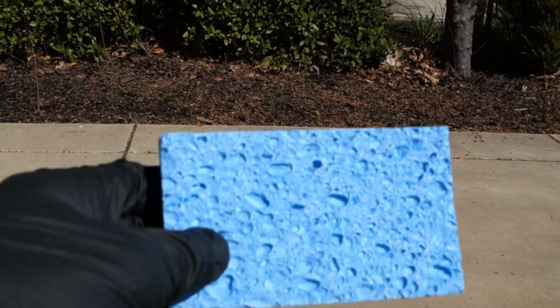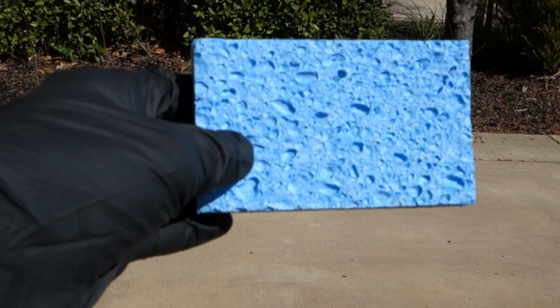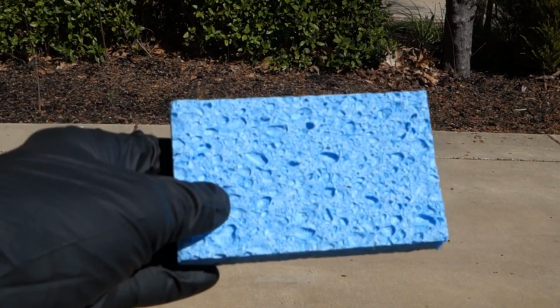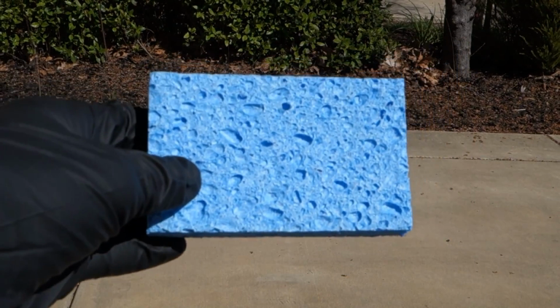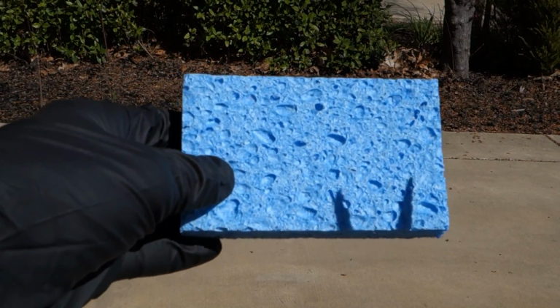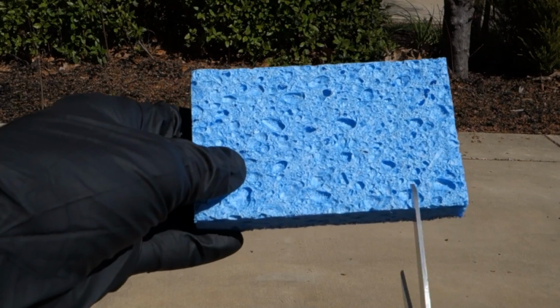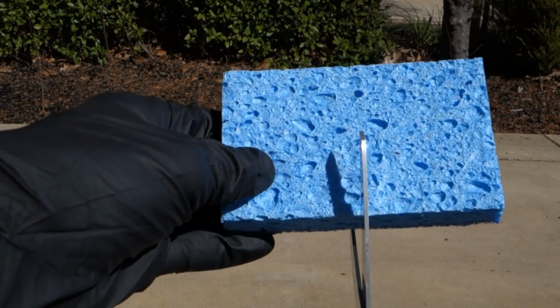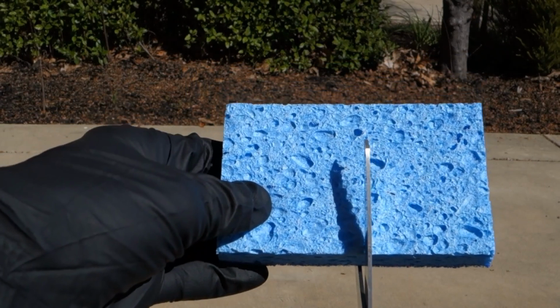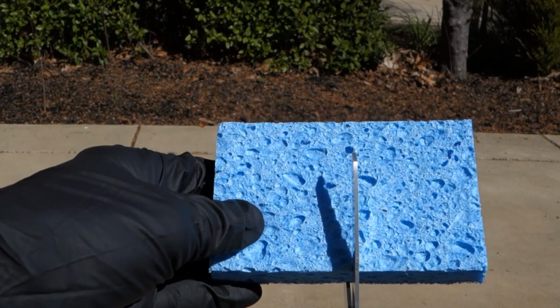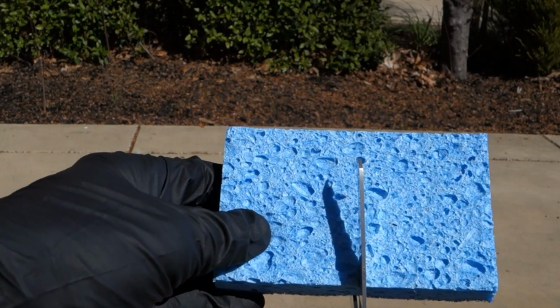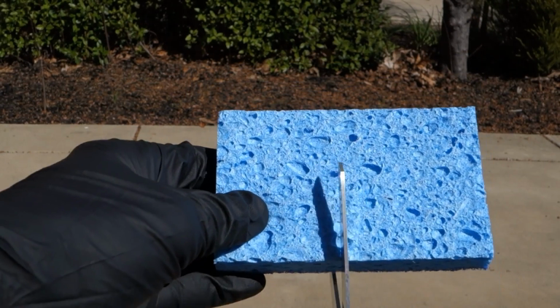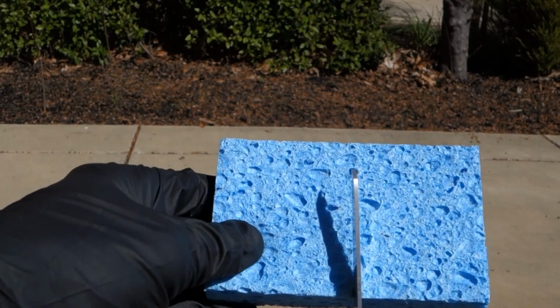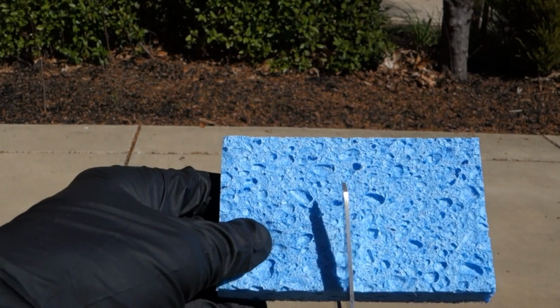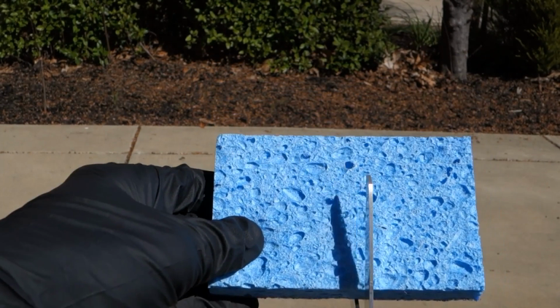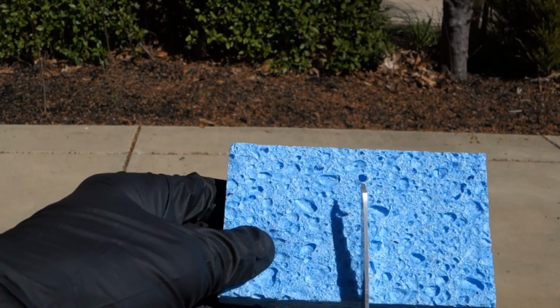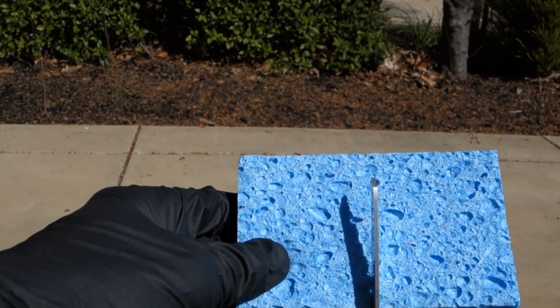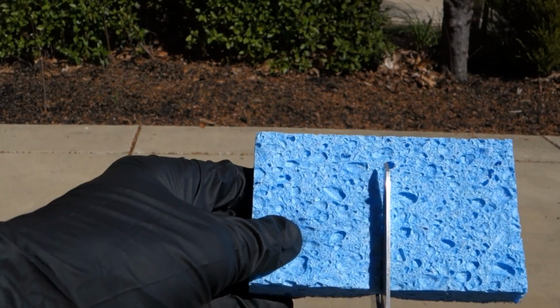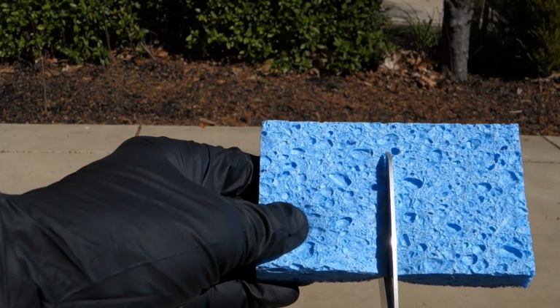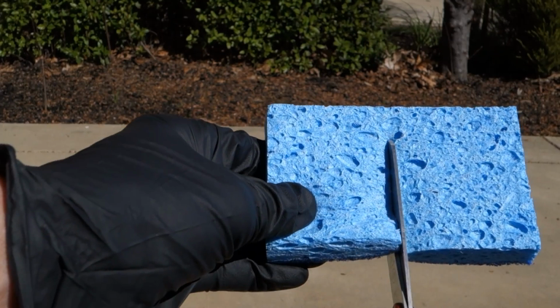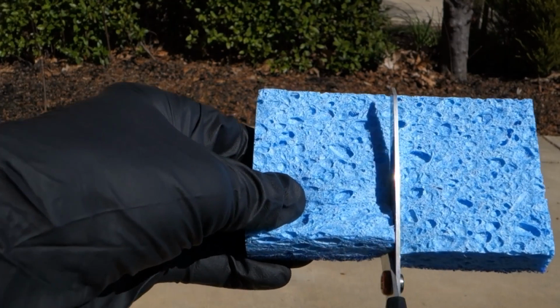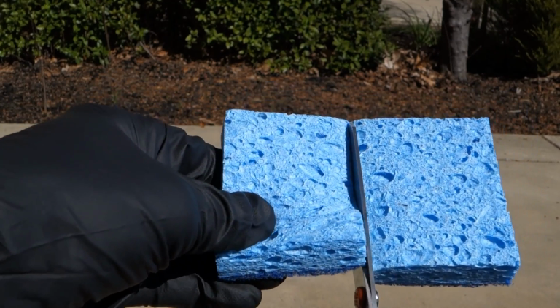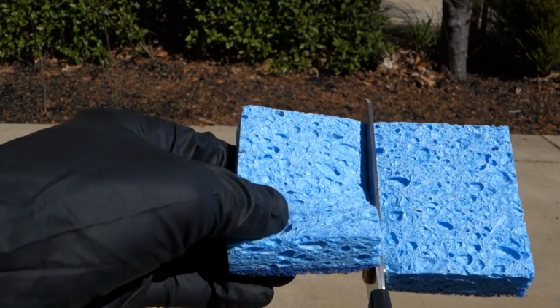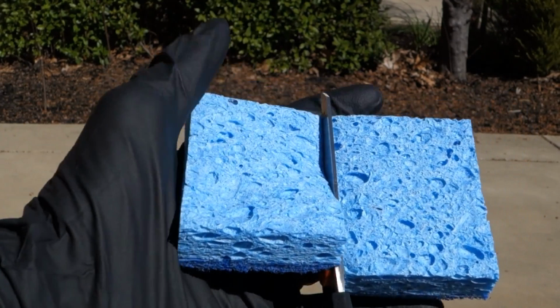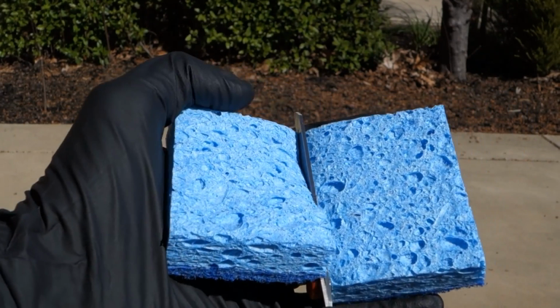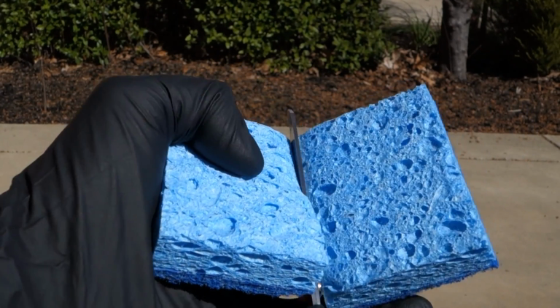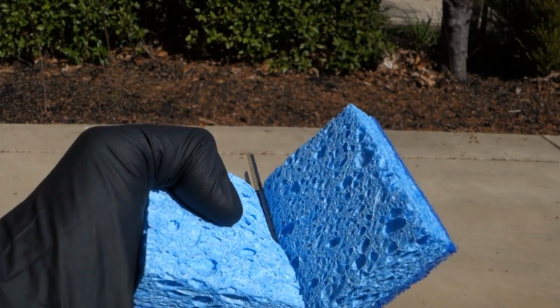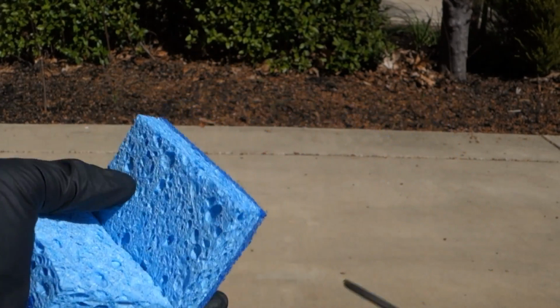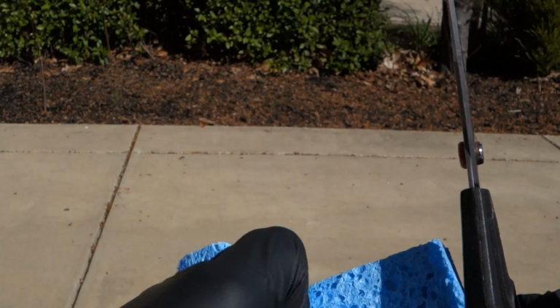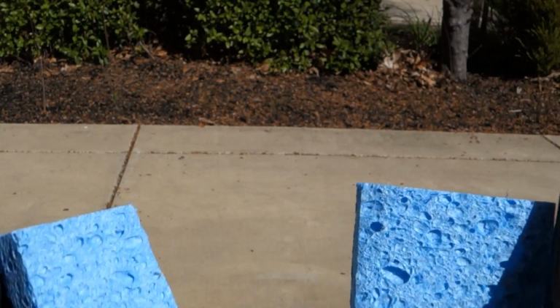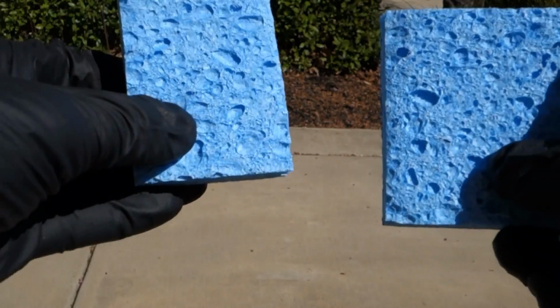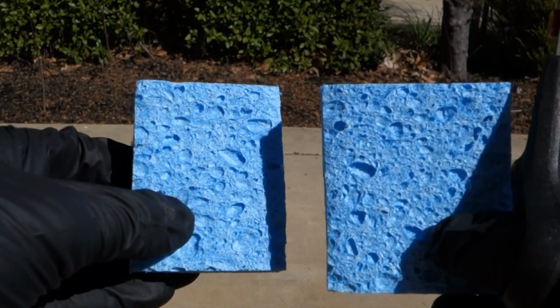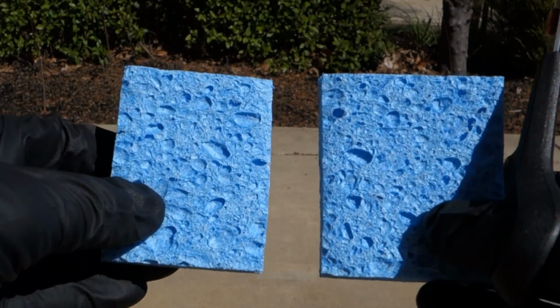Okay, so here we go. We're basically just going to cut this in half — pretty simple. Line it down the middle, roughly in the middle. There we go. That's it — two pieces, perfect.